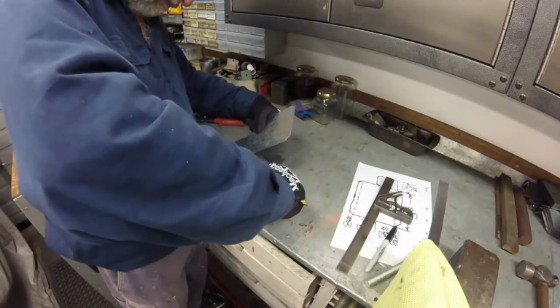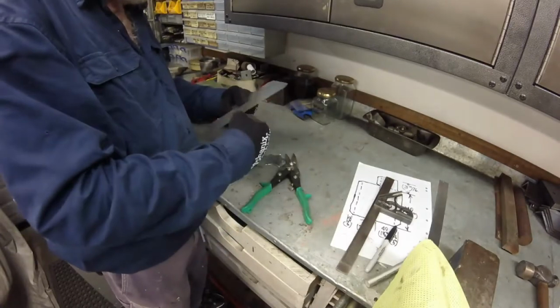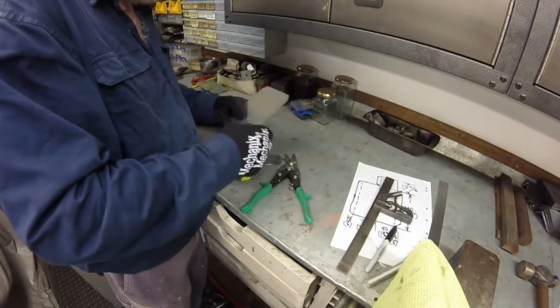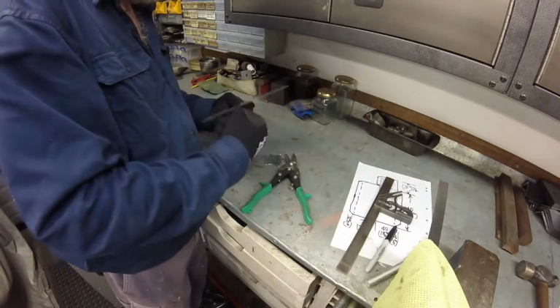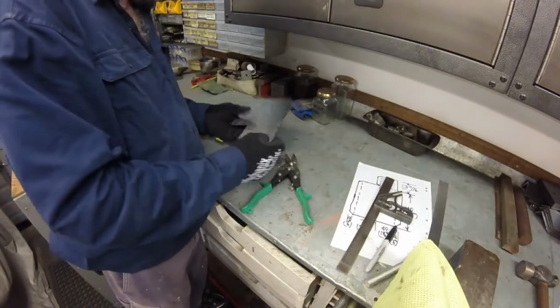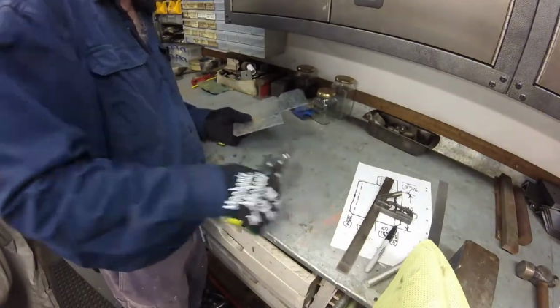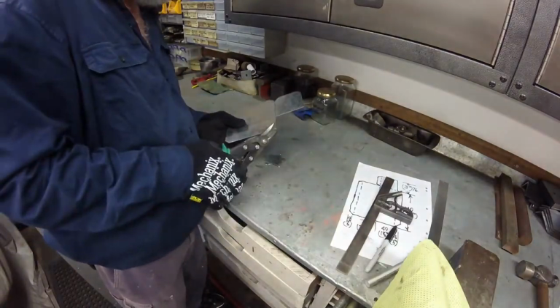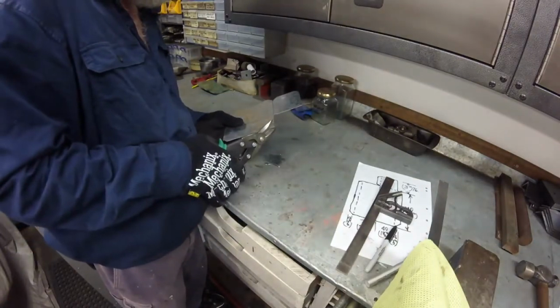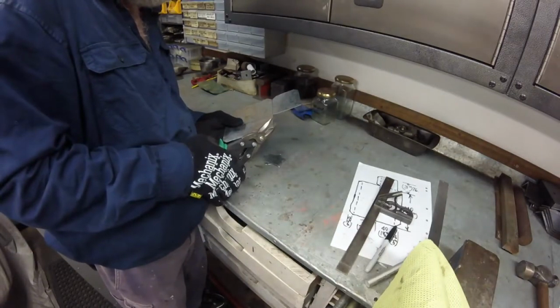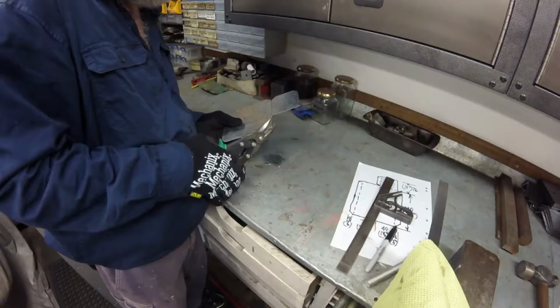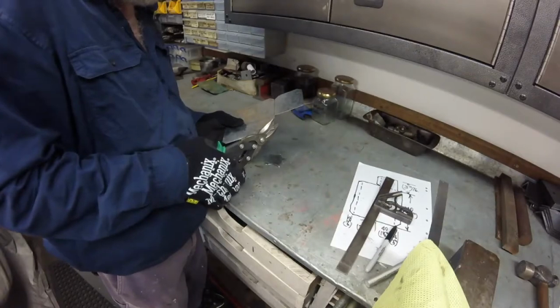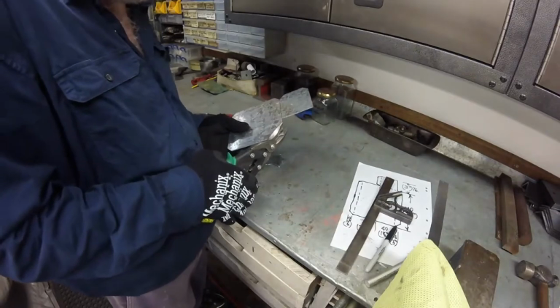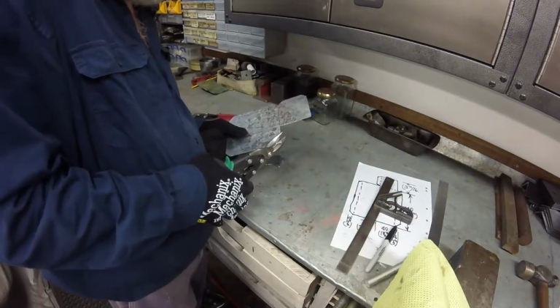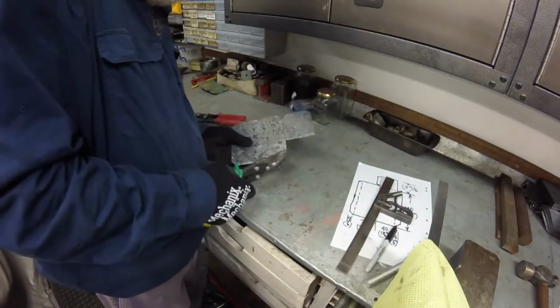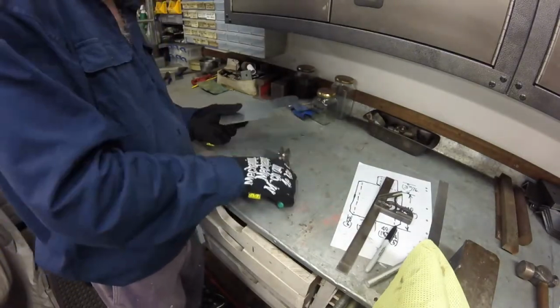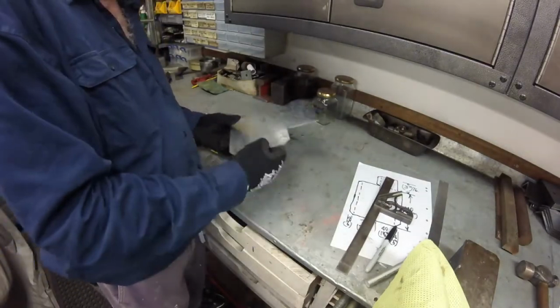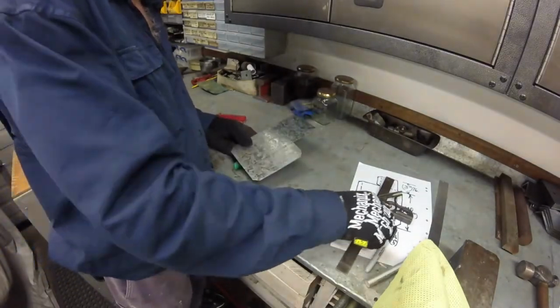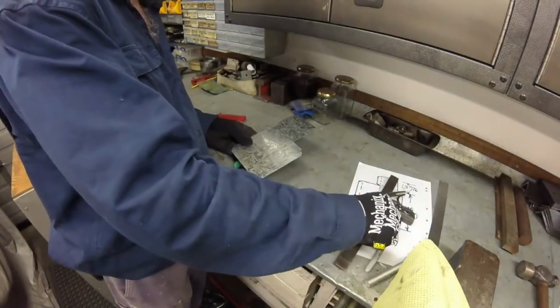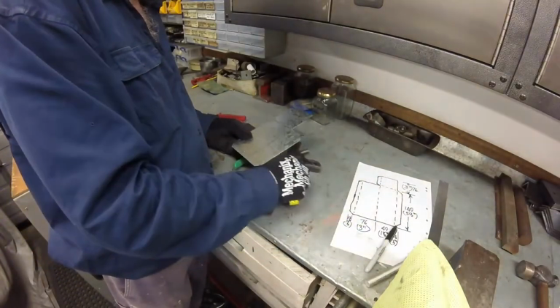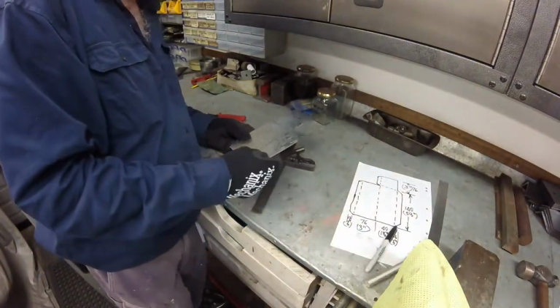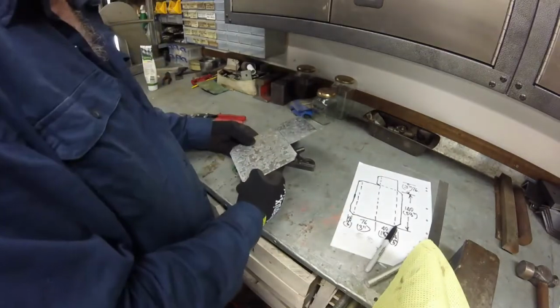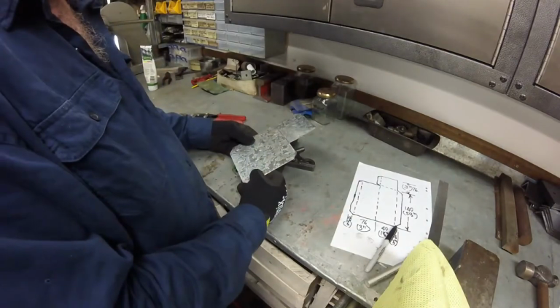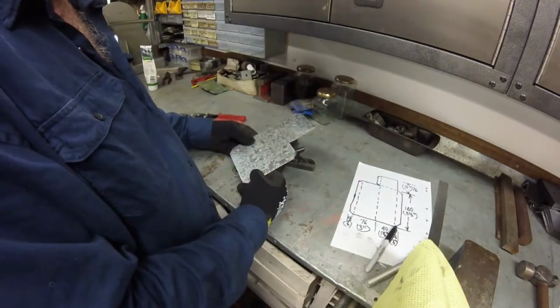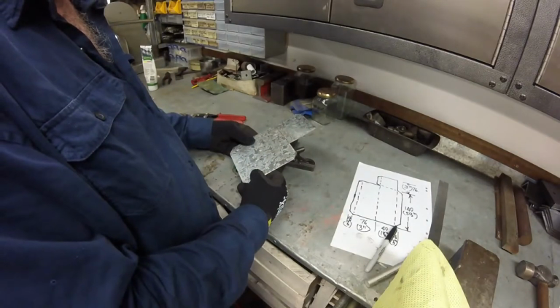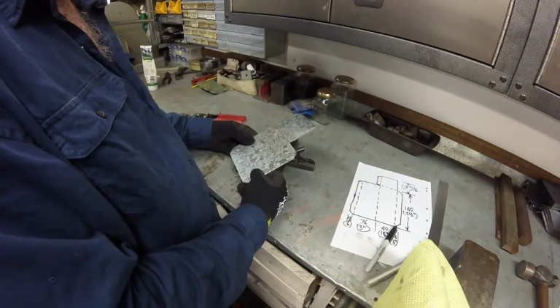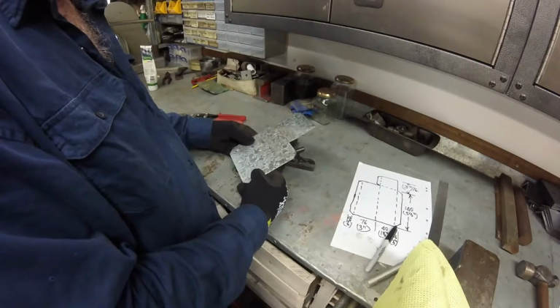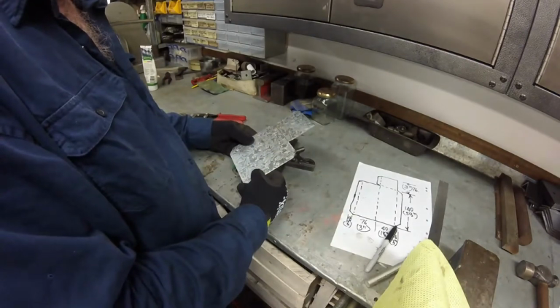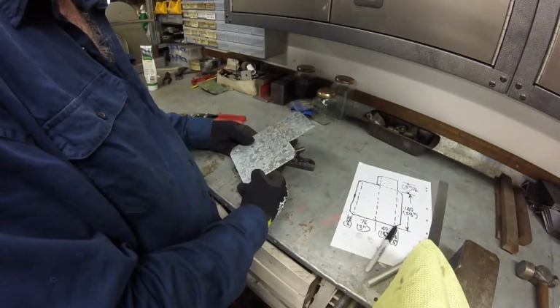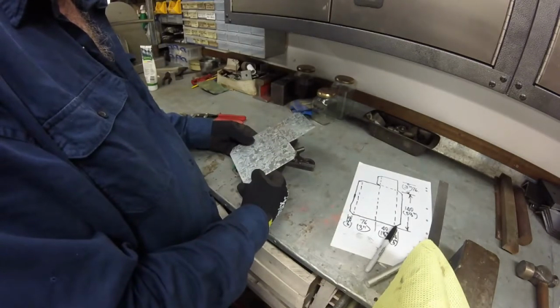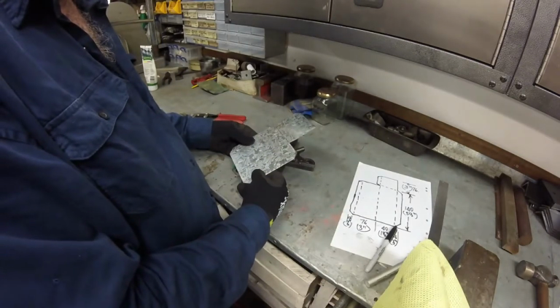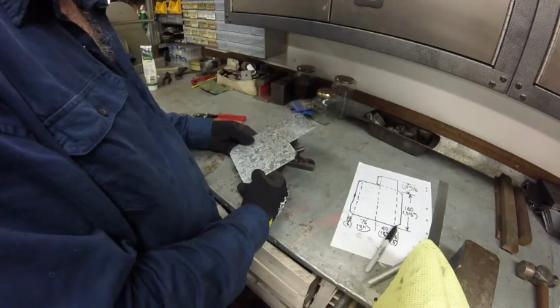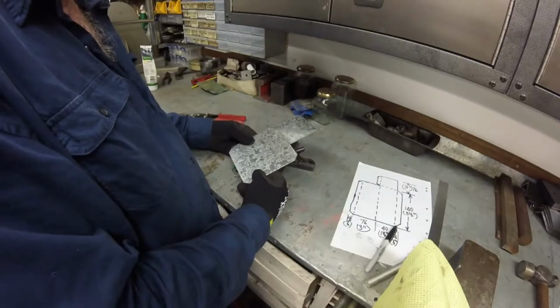Eagle-eyed viewers might have noticed that I positioned the top section of my development on the wrong side in the layout. That happened because I forgot to check the layout against my drawing. Fortunately this is easily corrected by retrimming the top section.